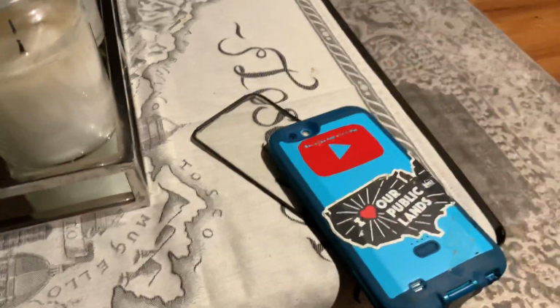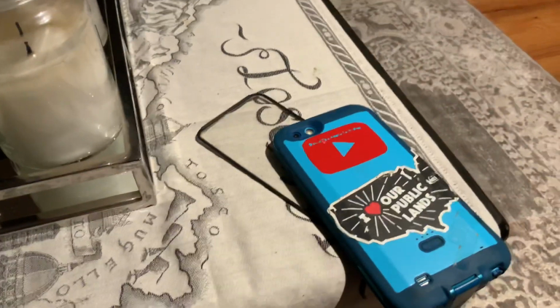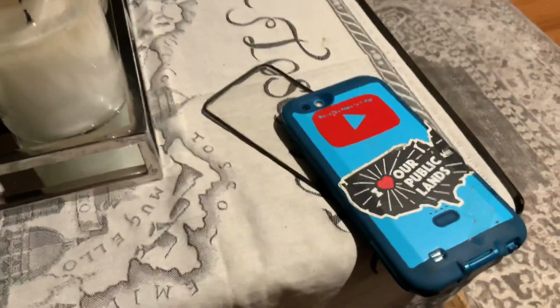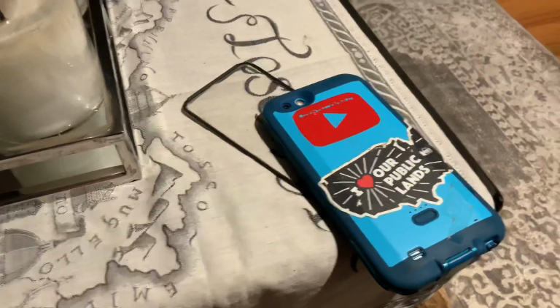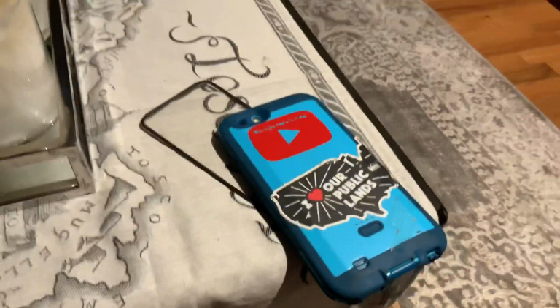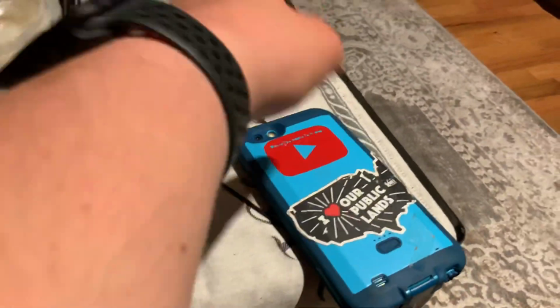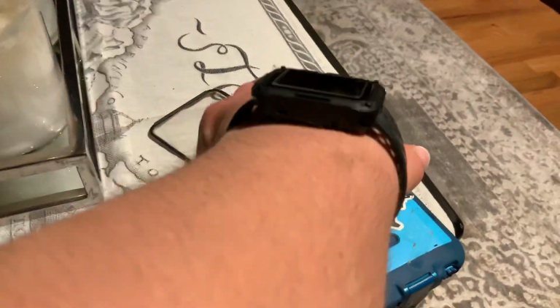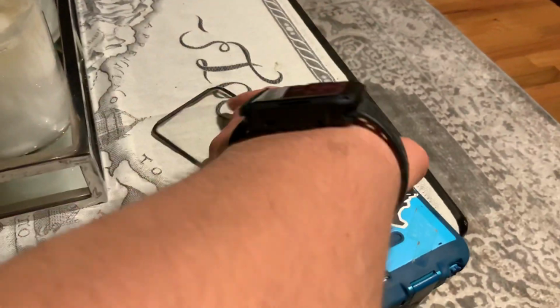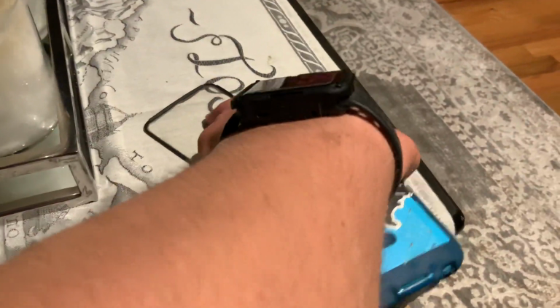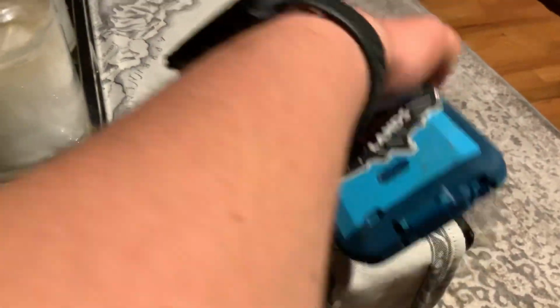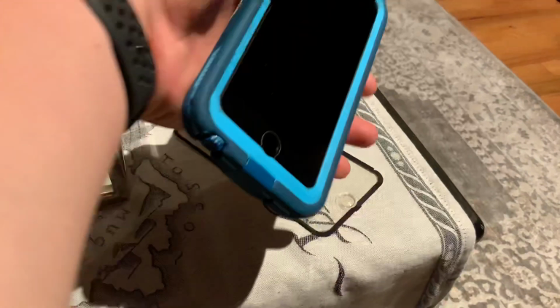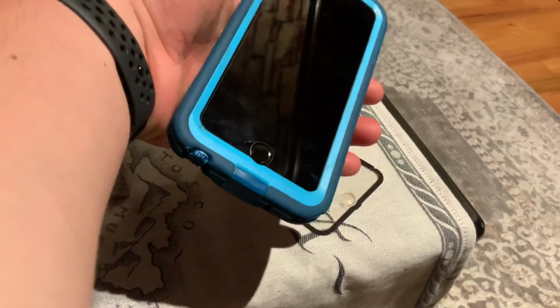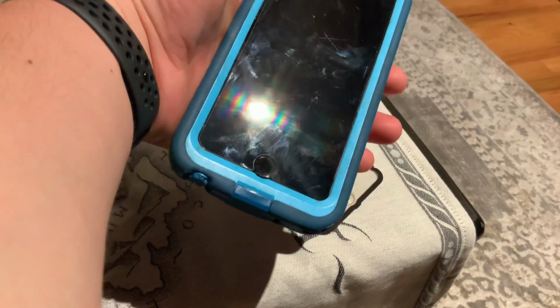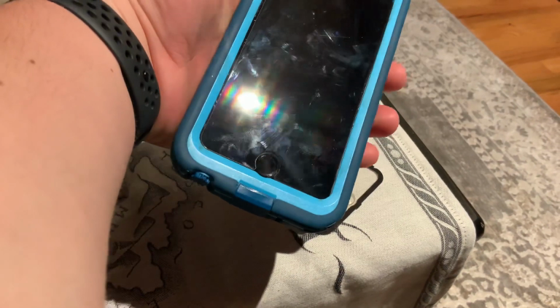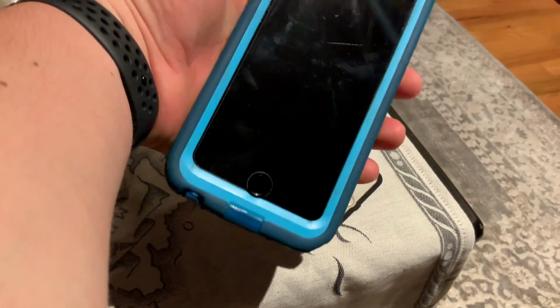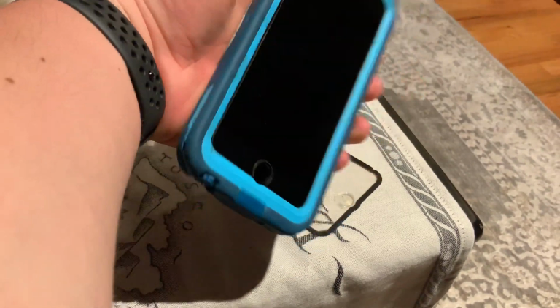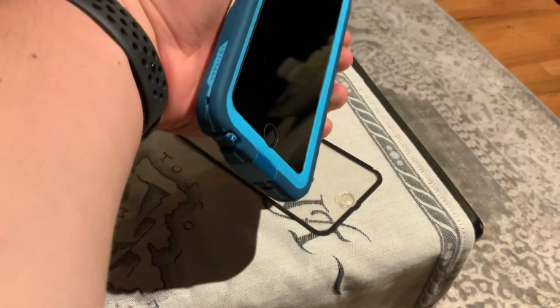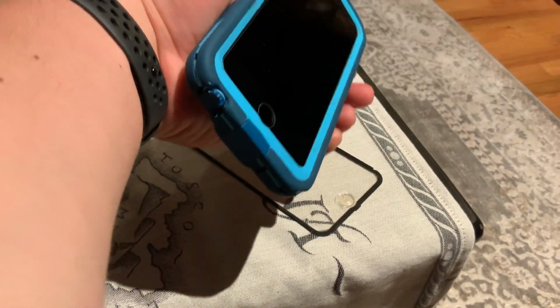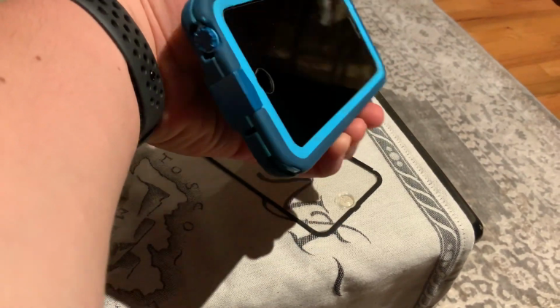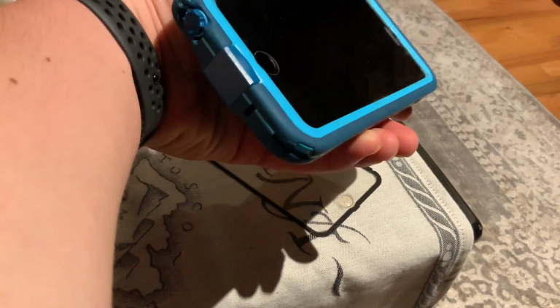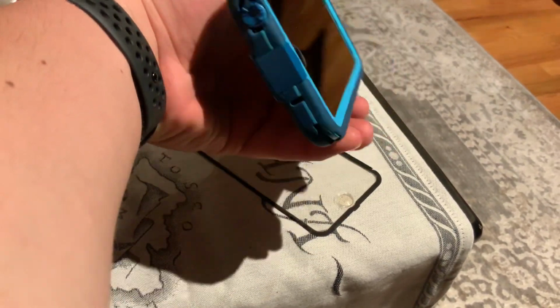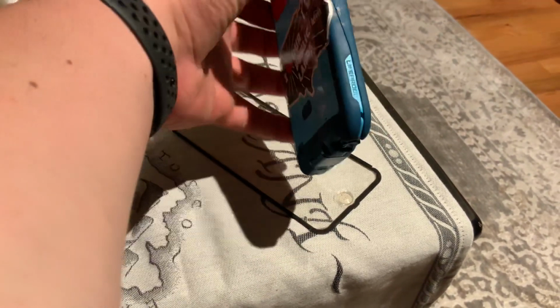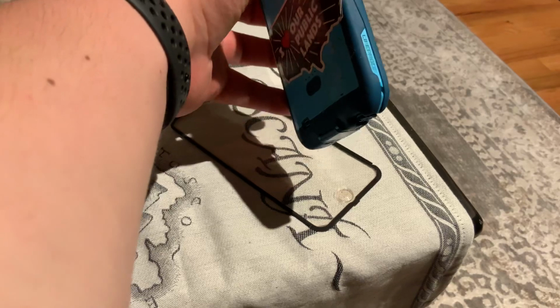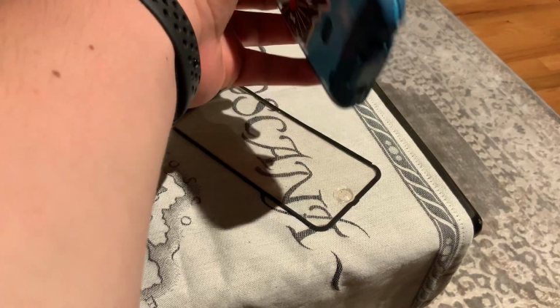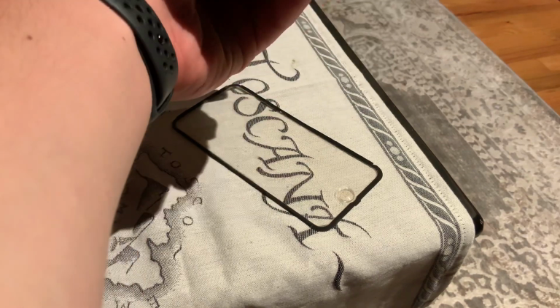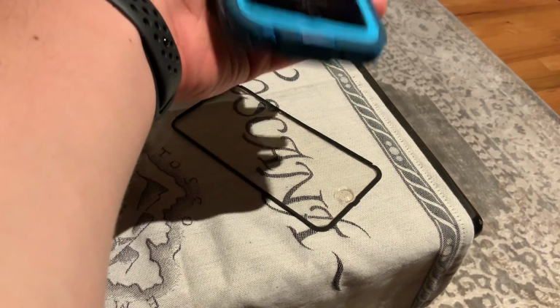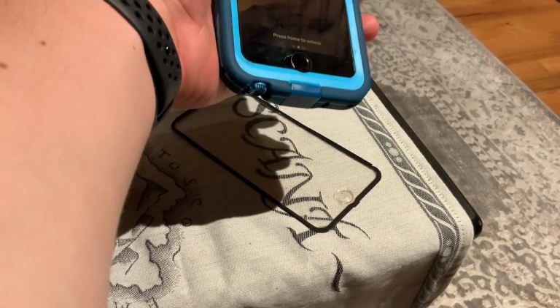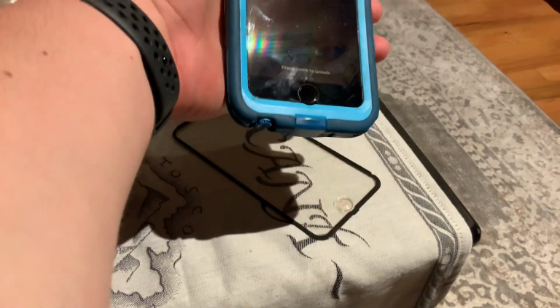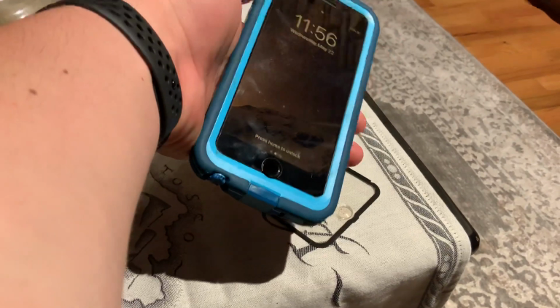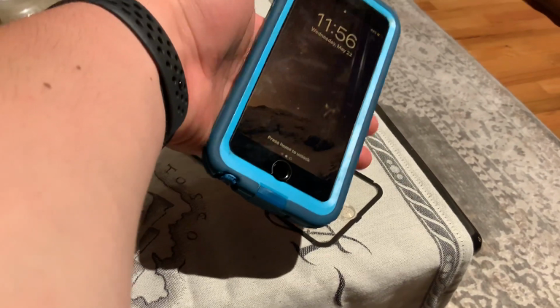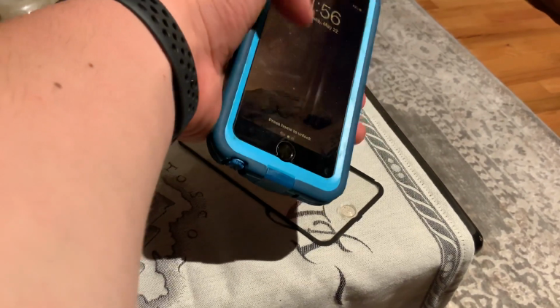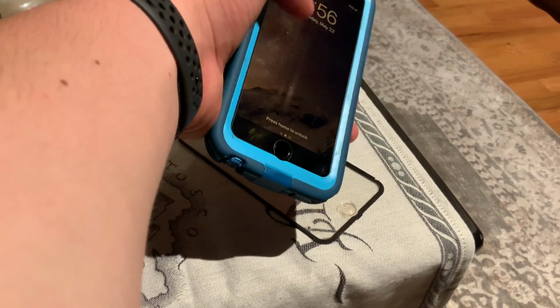If you want to take it off and you have a Lifeproof PowerCase, you could take it off if you want to, if you don't care about the waterproofing. Before I took it off, it also wasn't waterproof anyway because it was peeling.